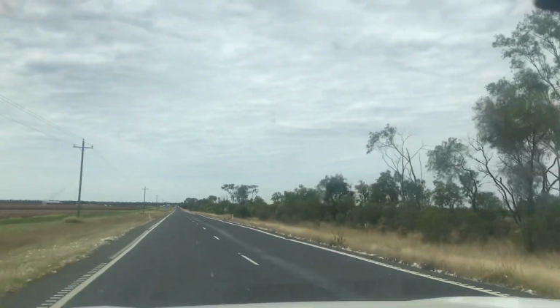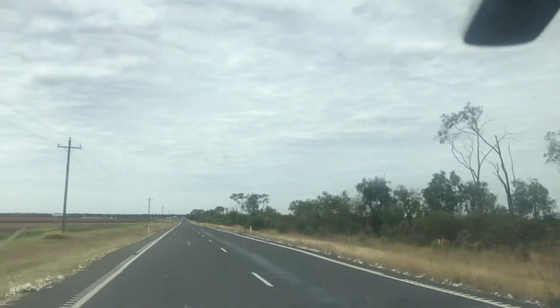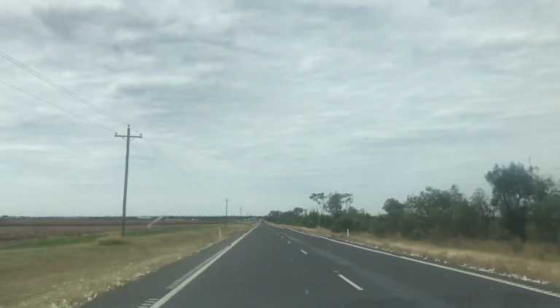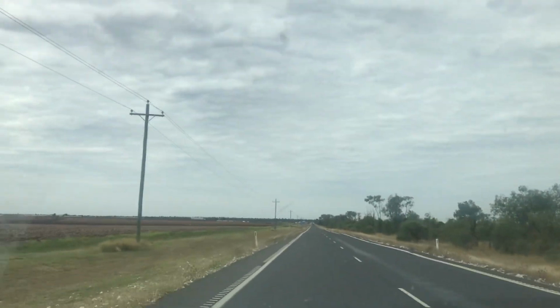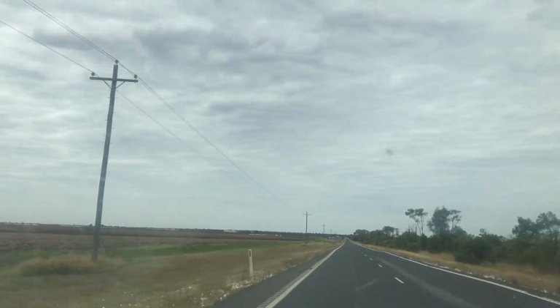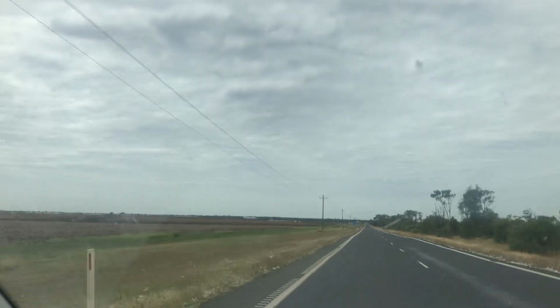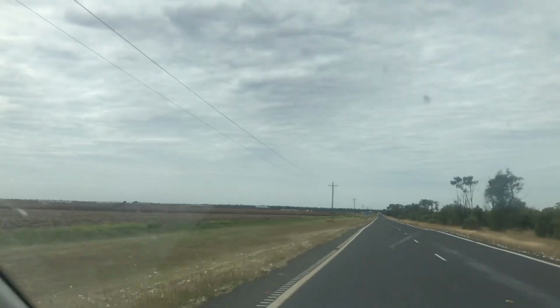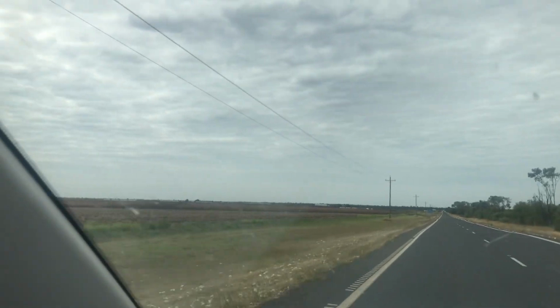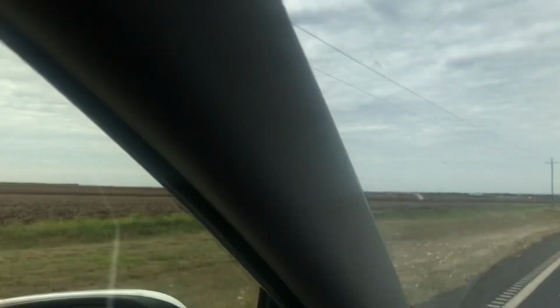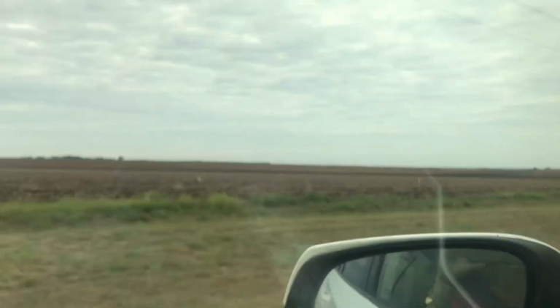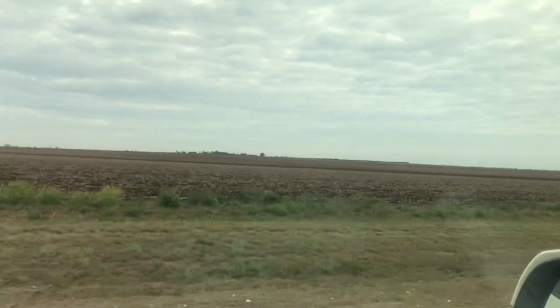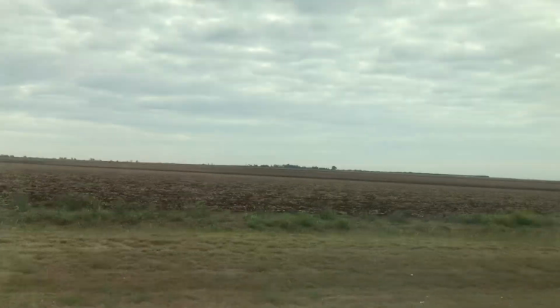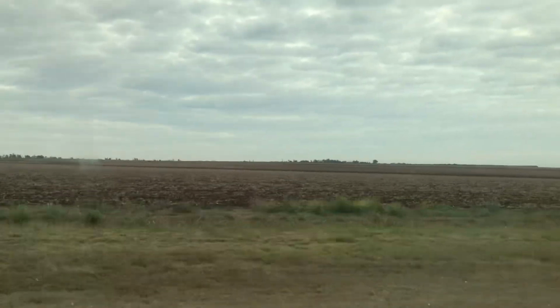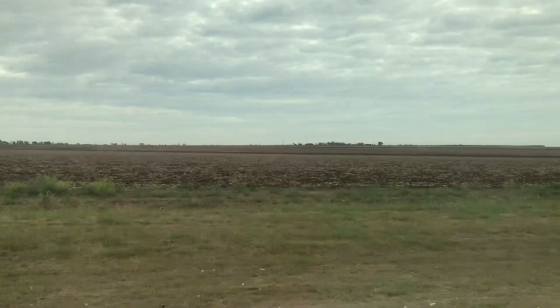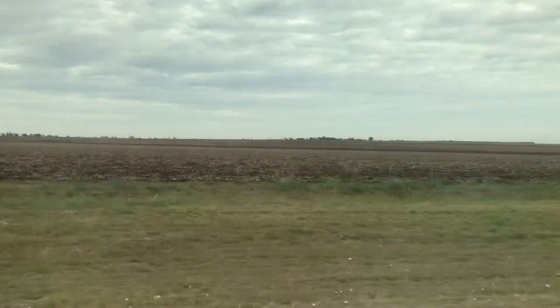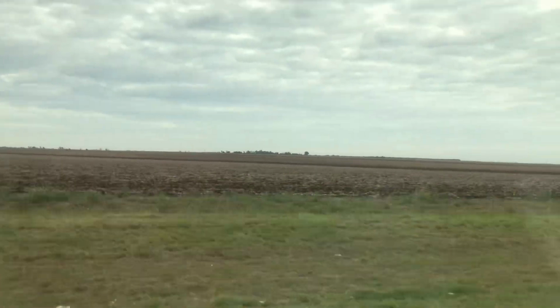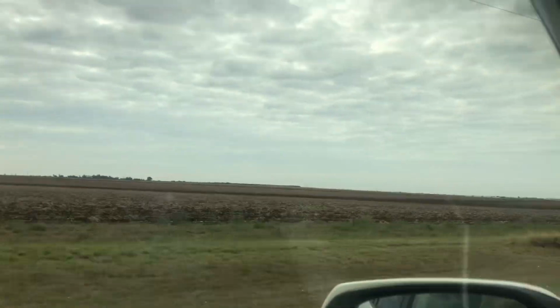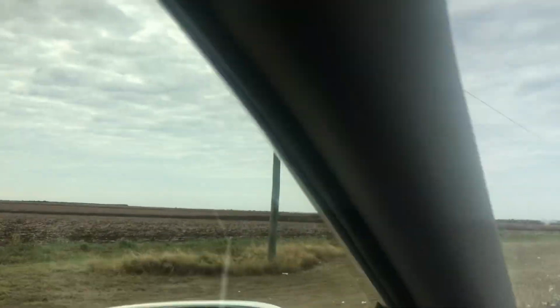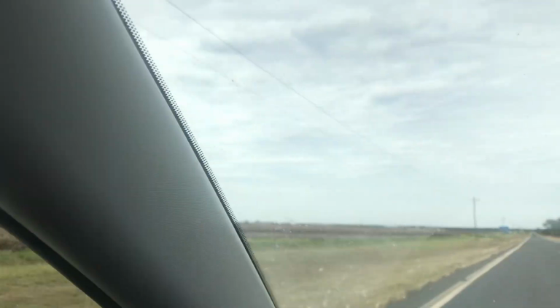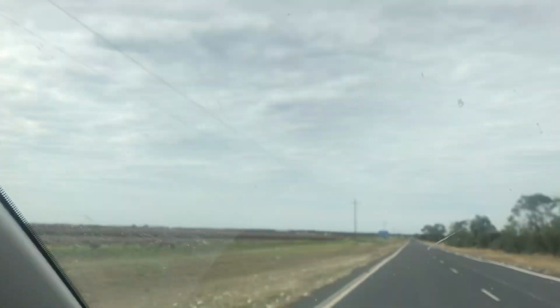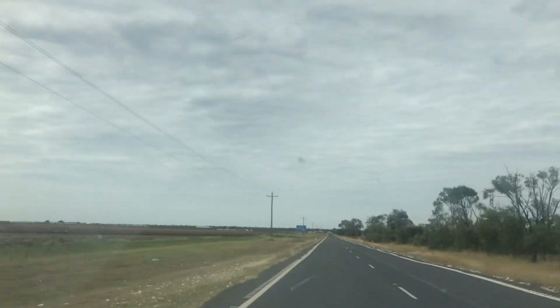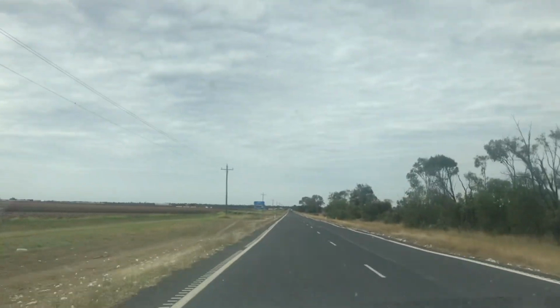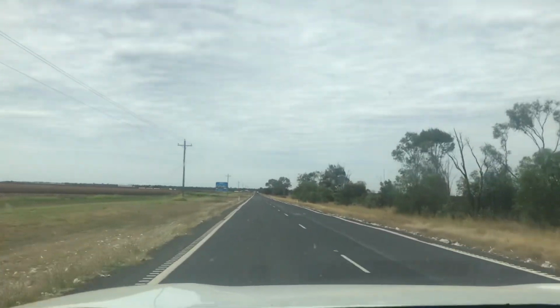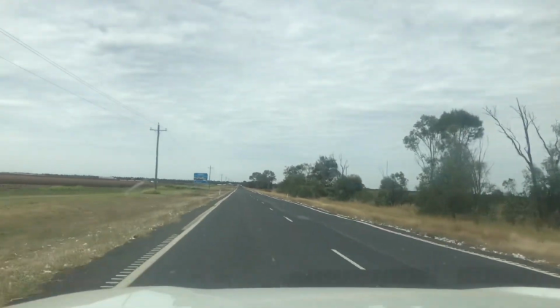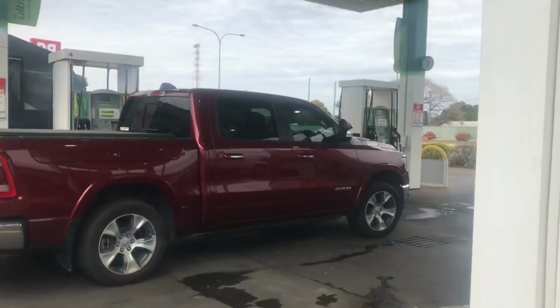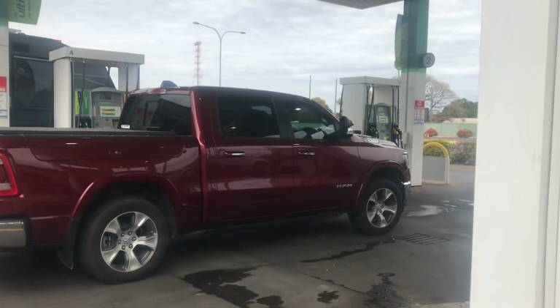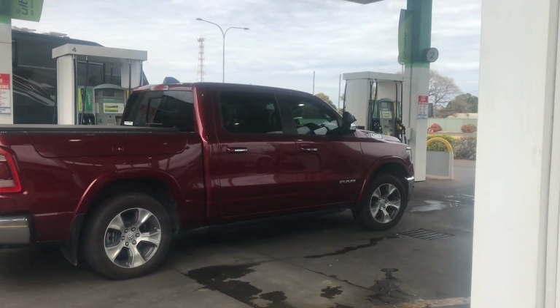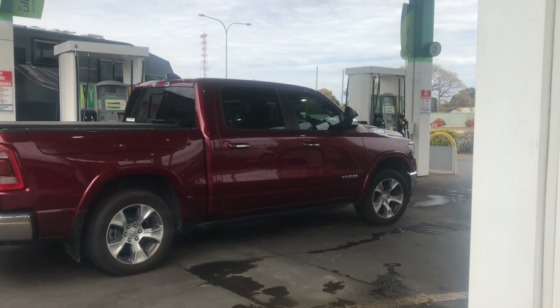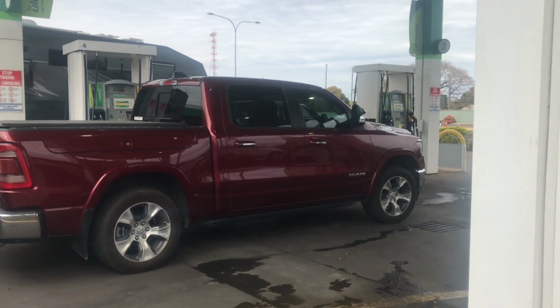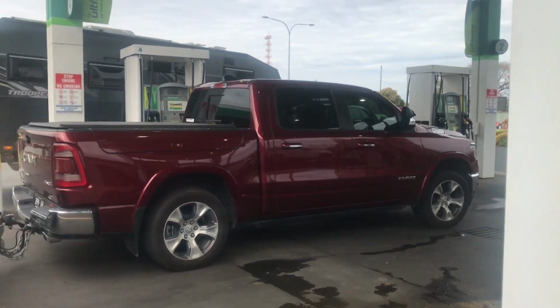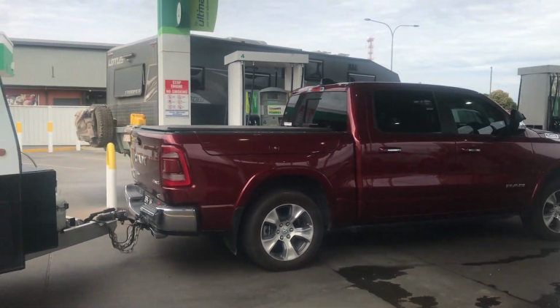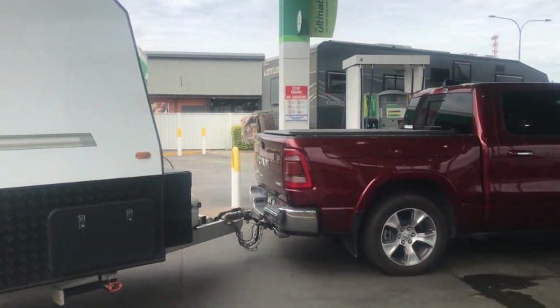That's where they're doing their big road works. Sorry about the up and down, but the road is very bumpy — even though it's a bitumen road, it is very bumpy. Bridget, take a look at the size of this.